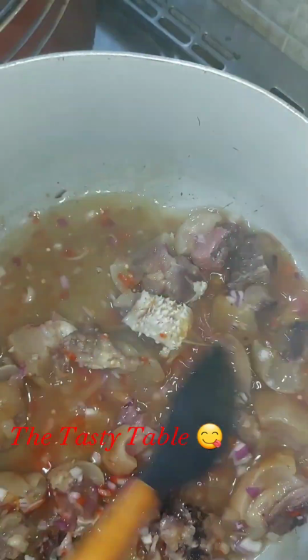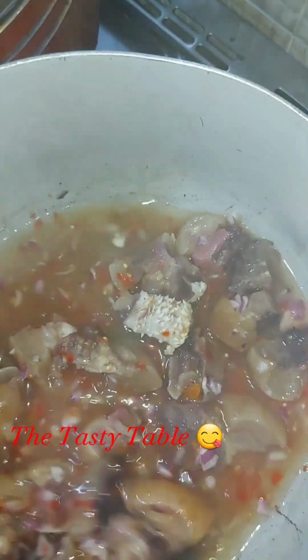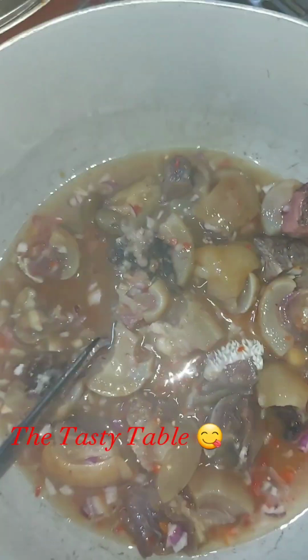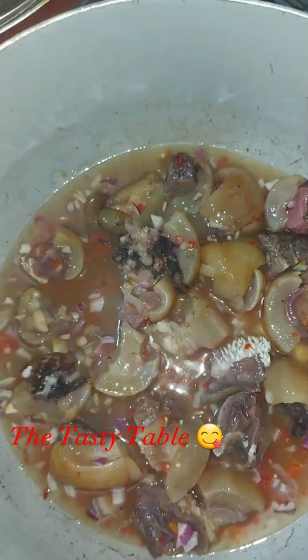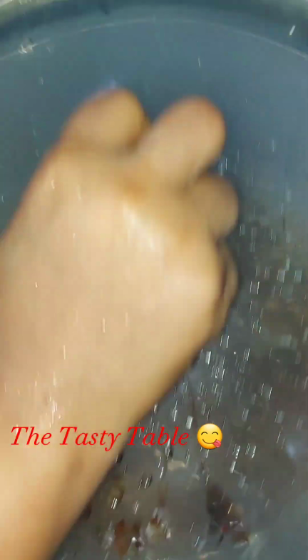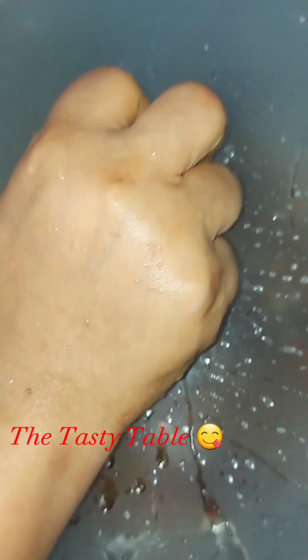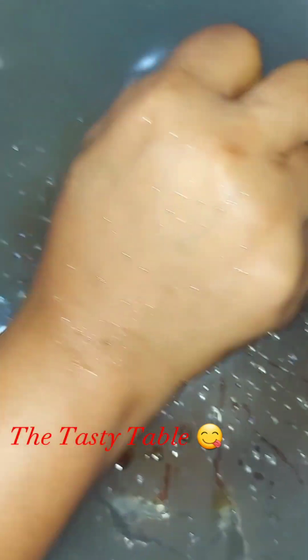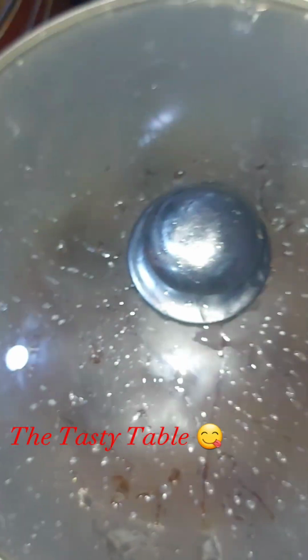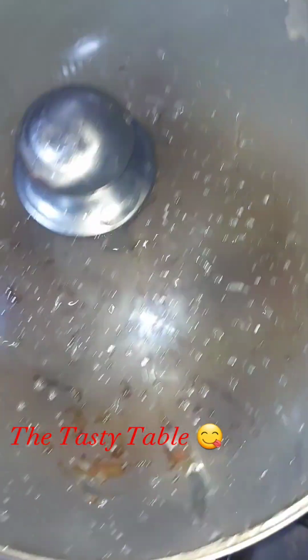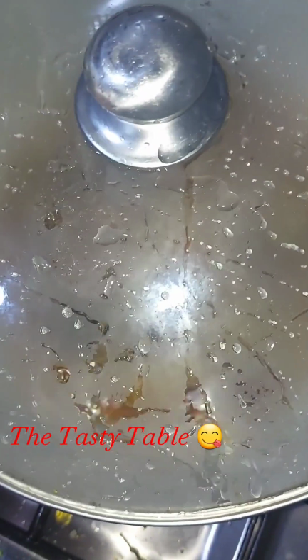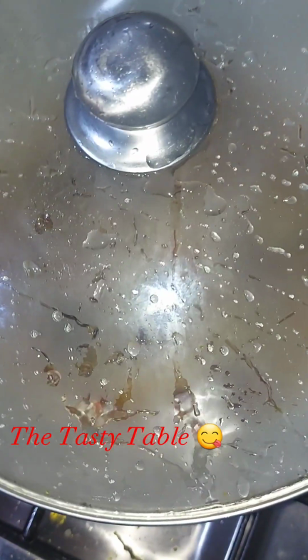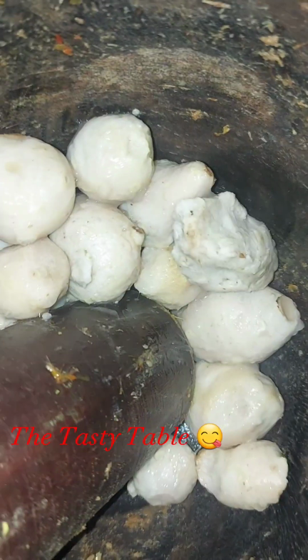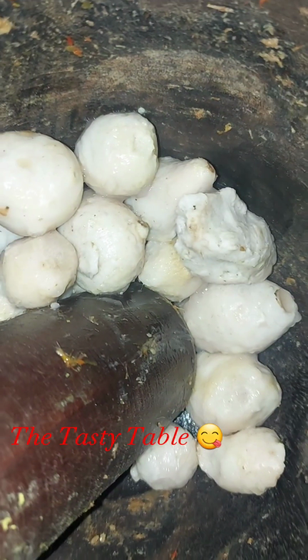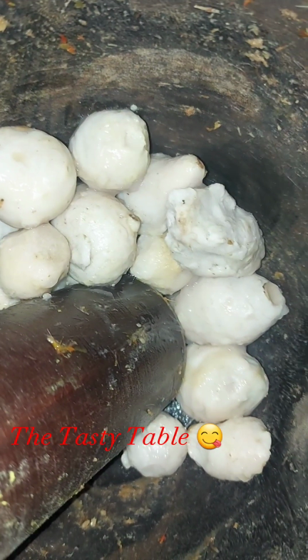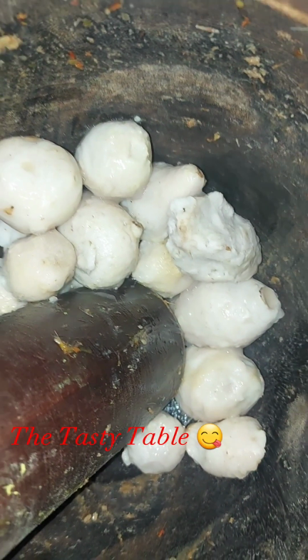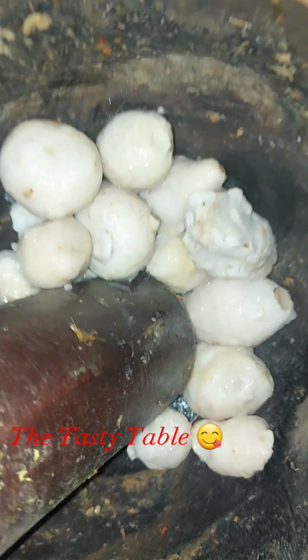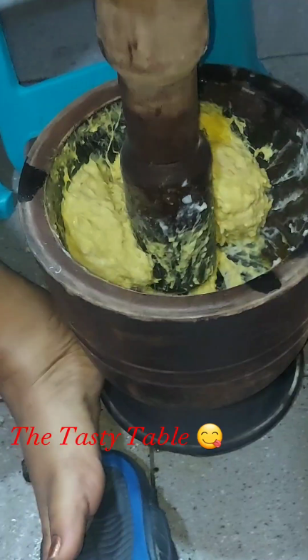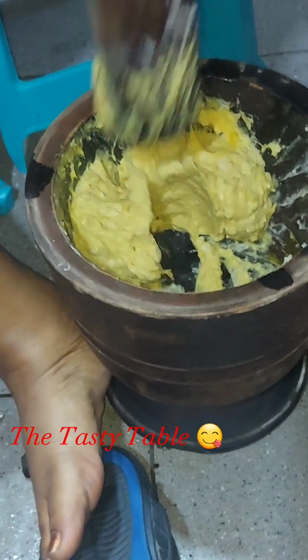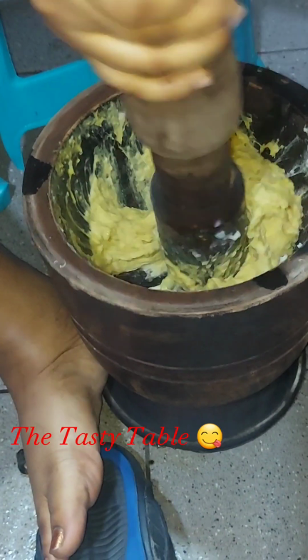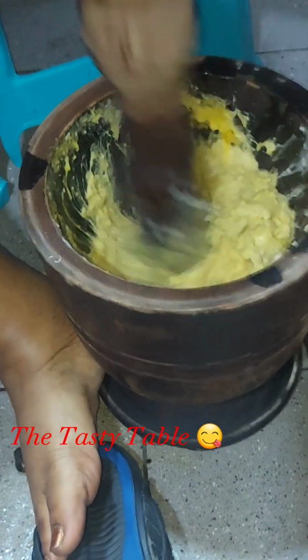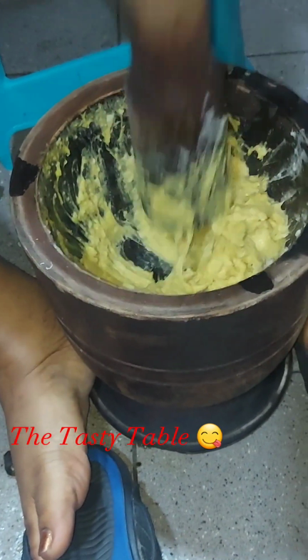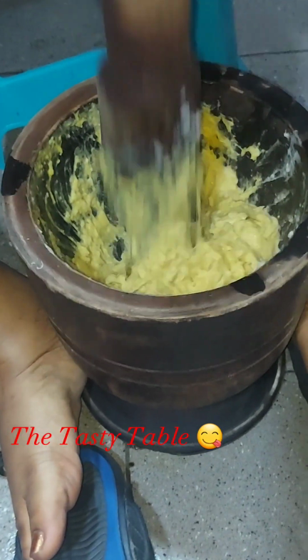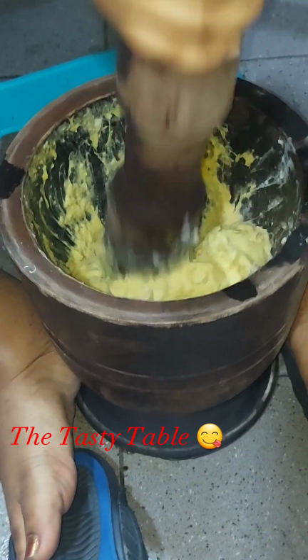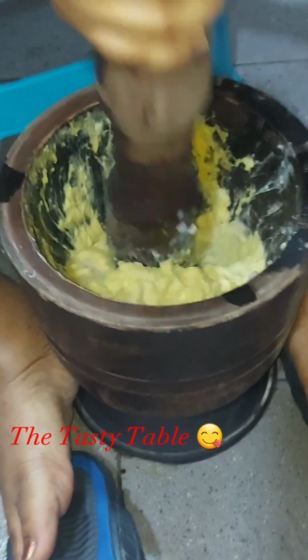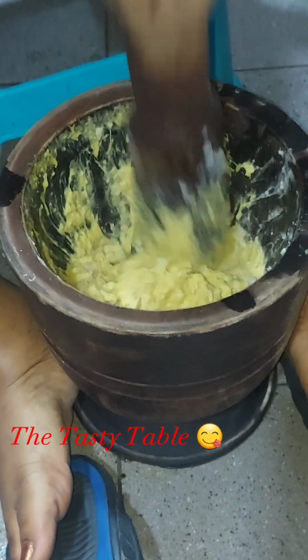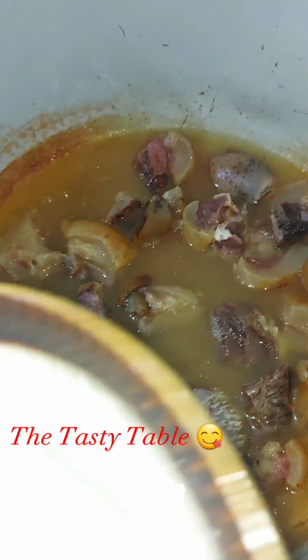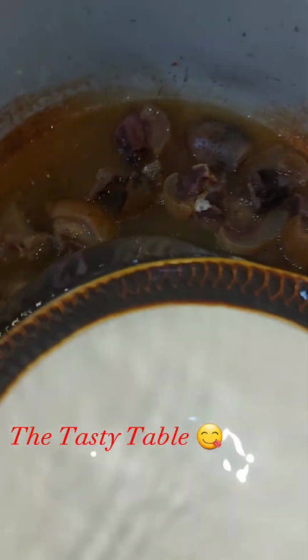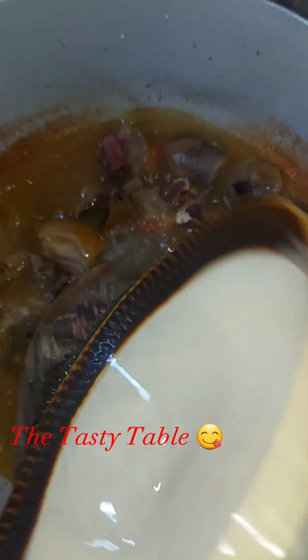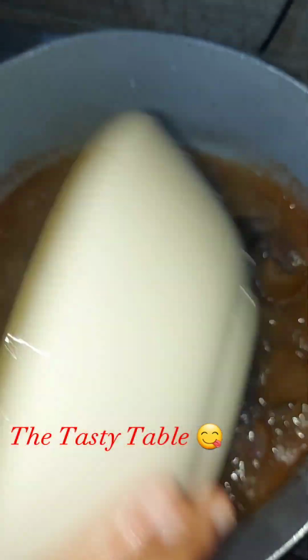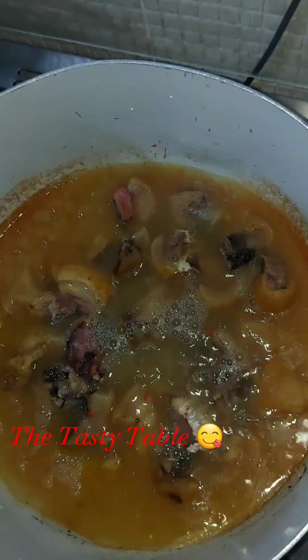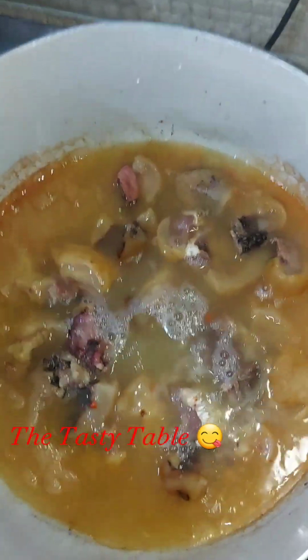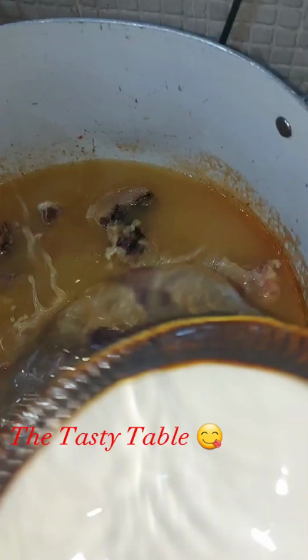On the other side, I had to prepare my cocoyam because I'm going to be using cocoyam for this recipe. I put my cocoyam into my mortar, added palm oil, and pounded it.